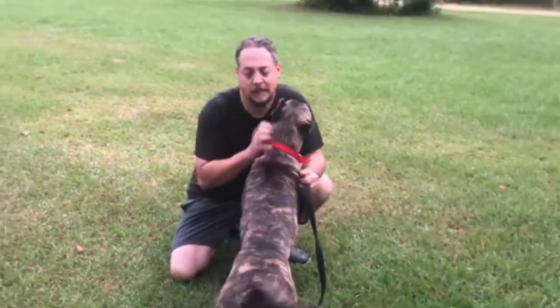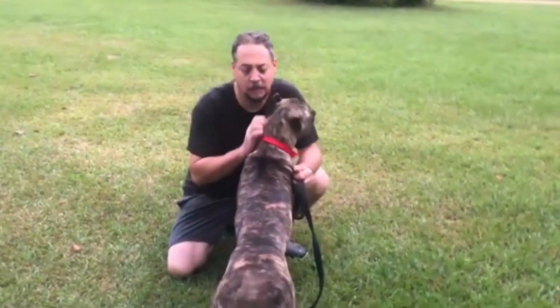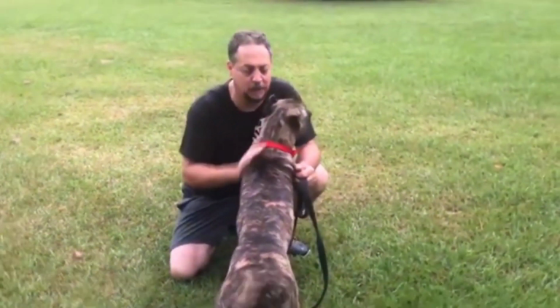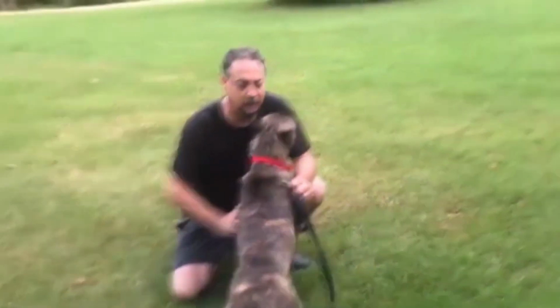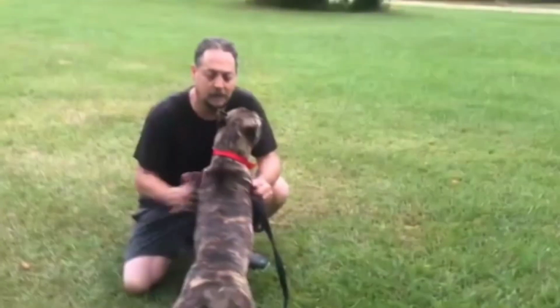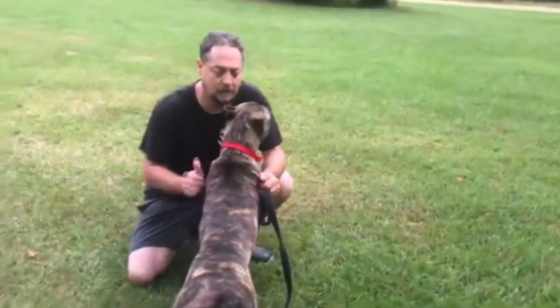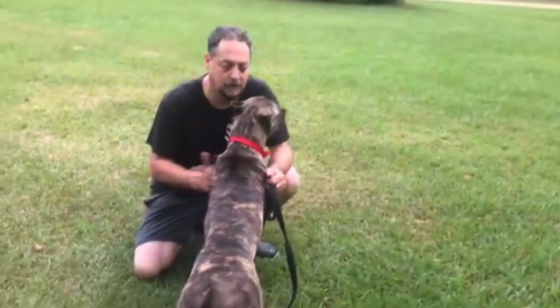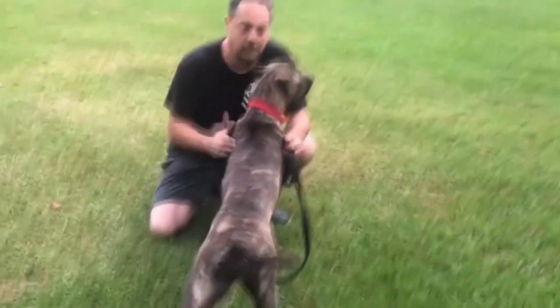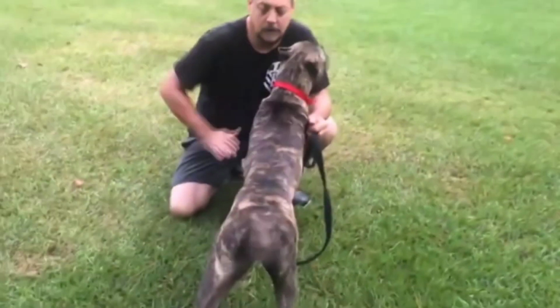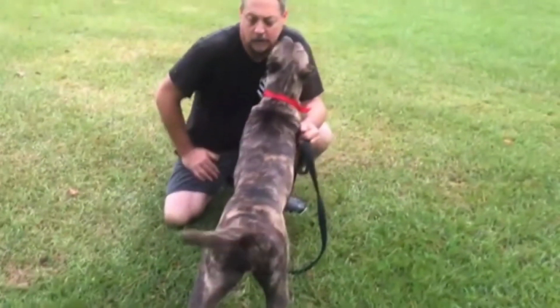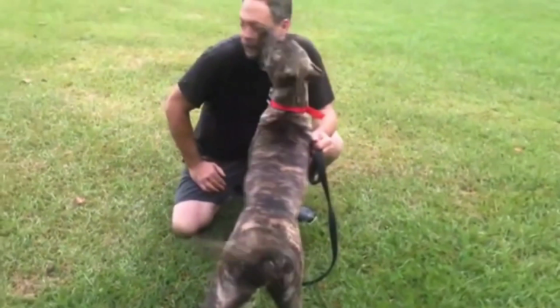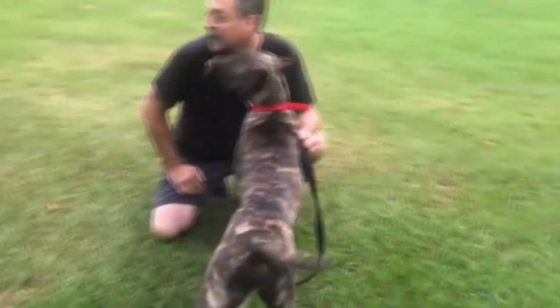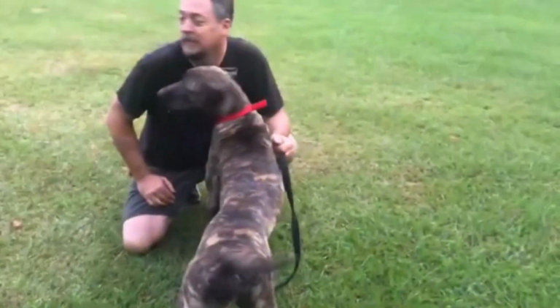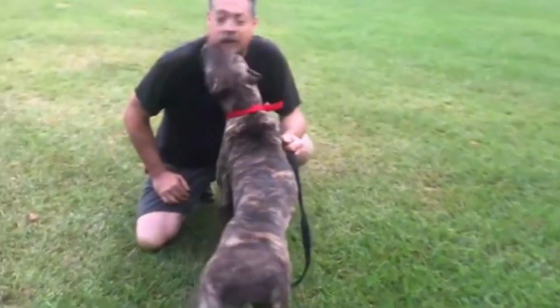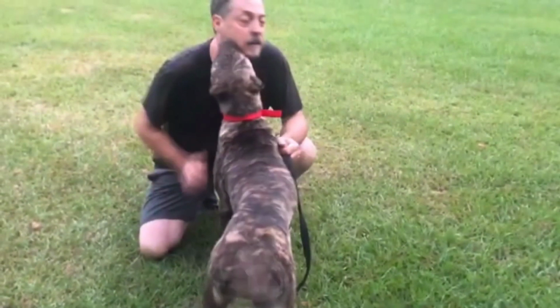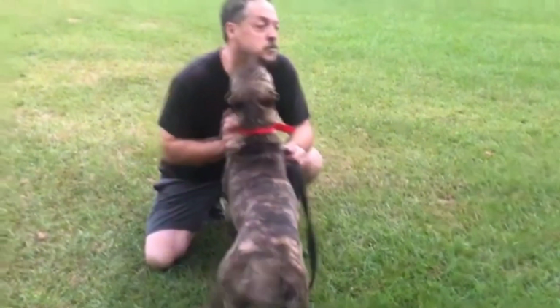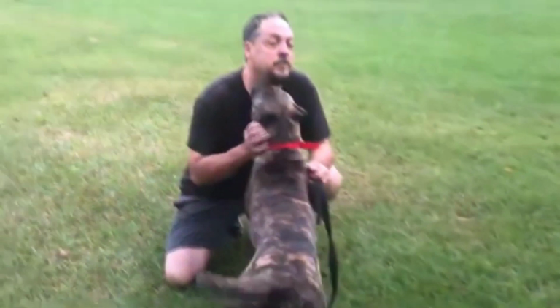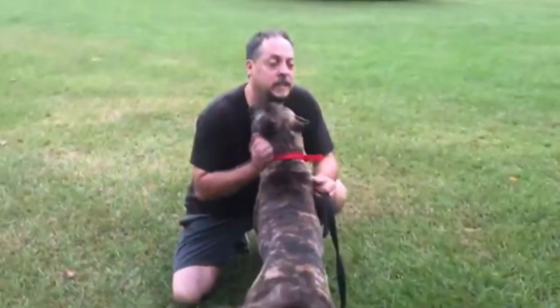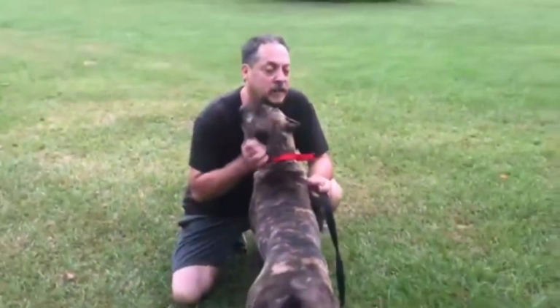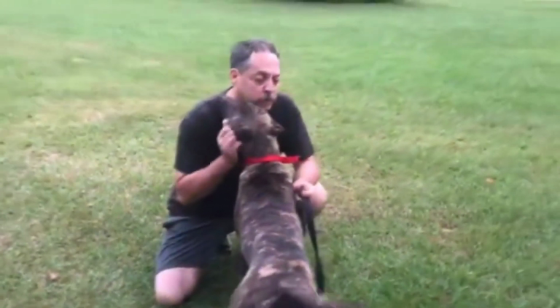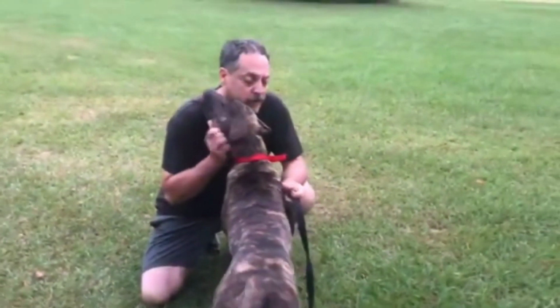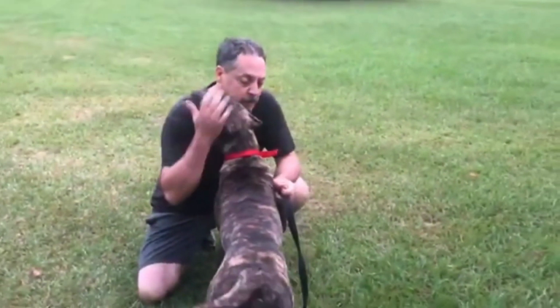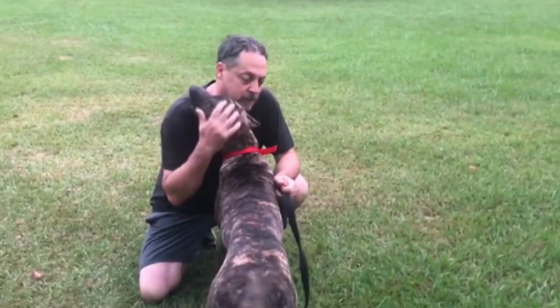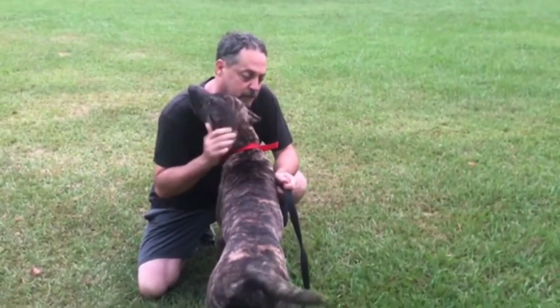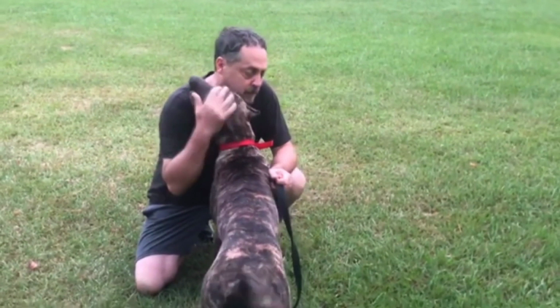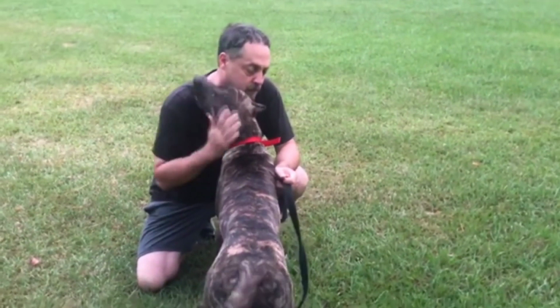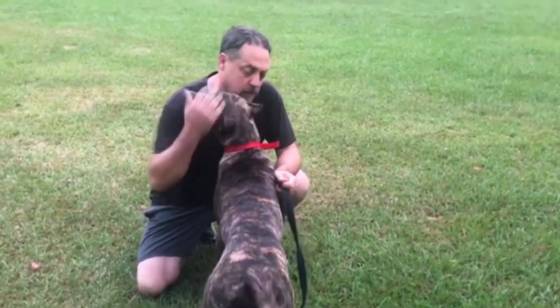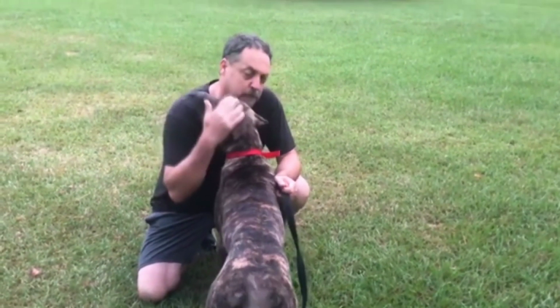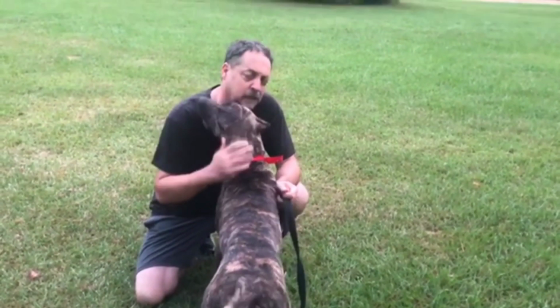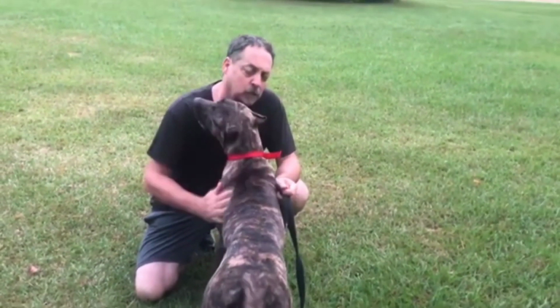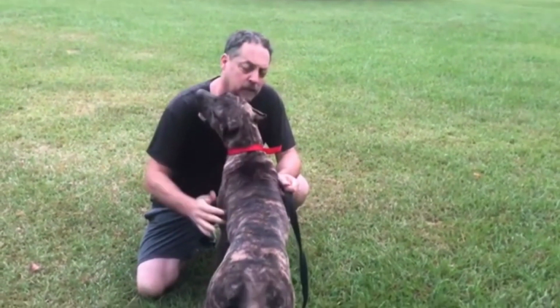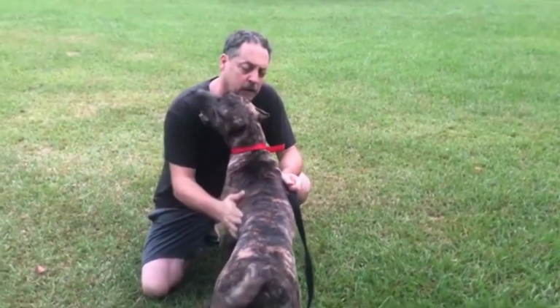You see the same thing with pigs and rabbits — they have floppy ears when domesticated. Pigs even lose certain hairs and begin to turn pink. It's just kind of weird.